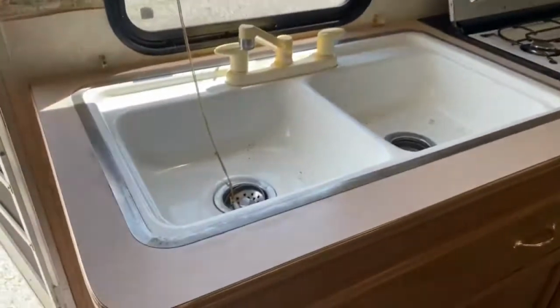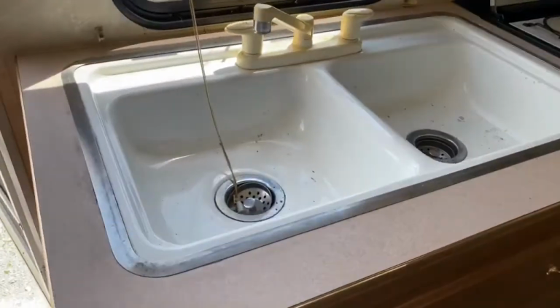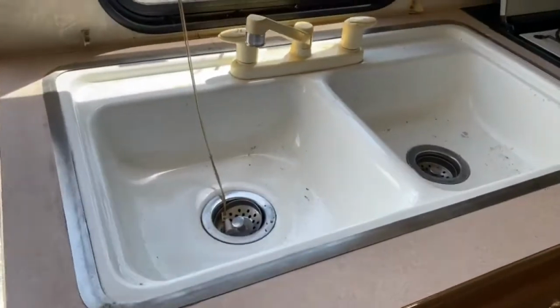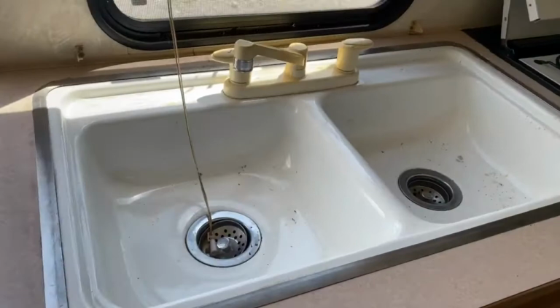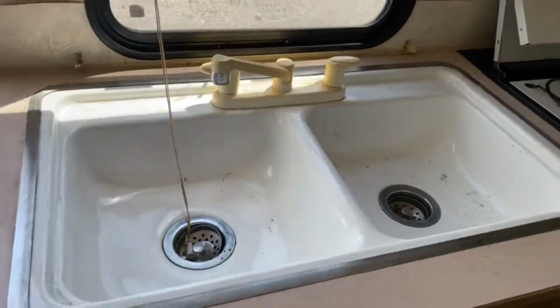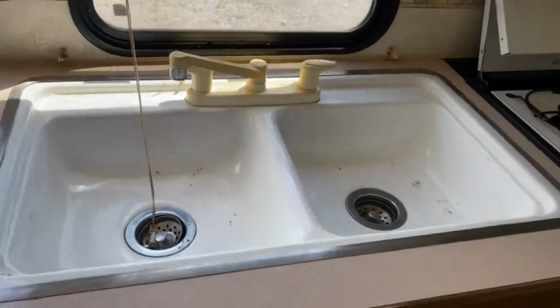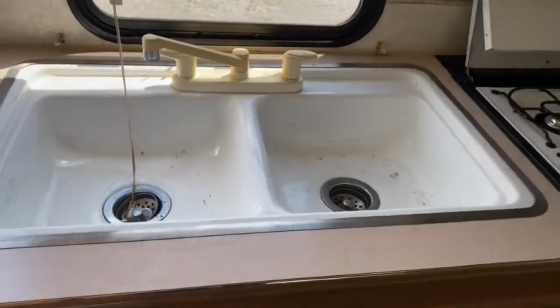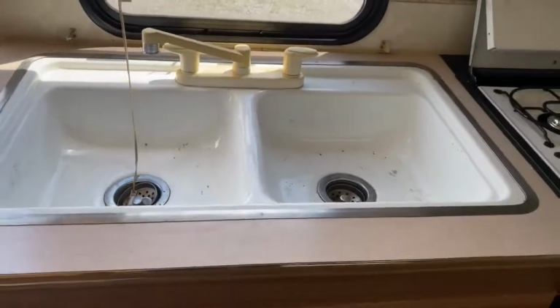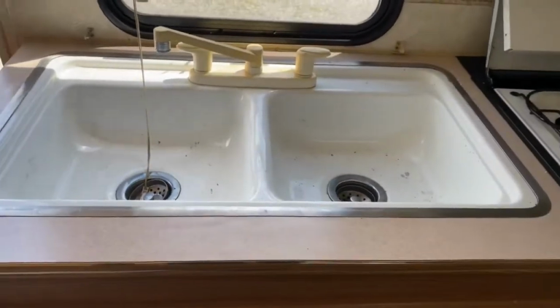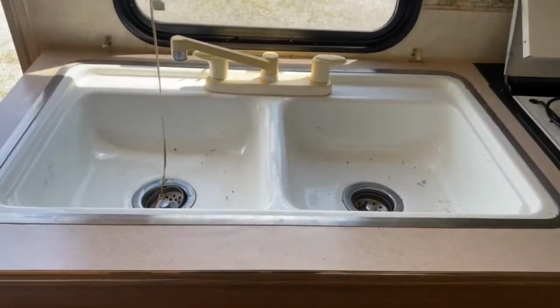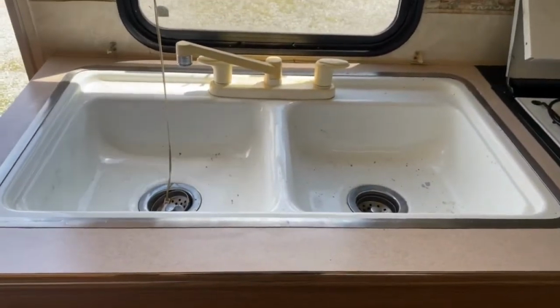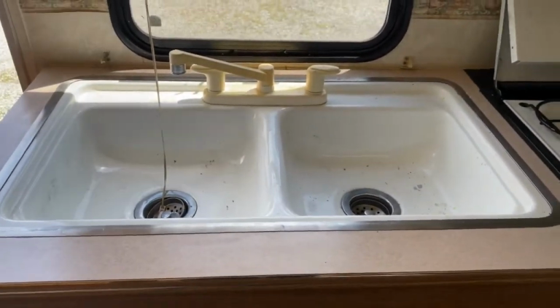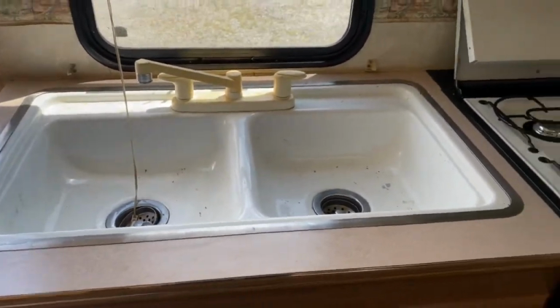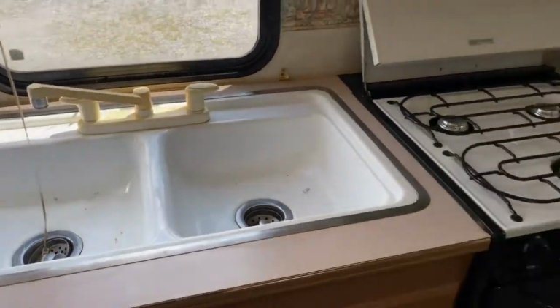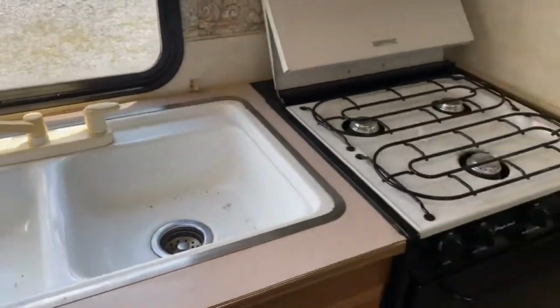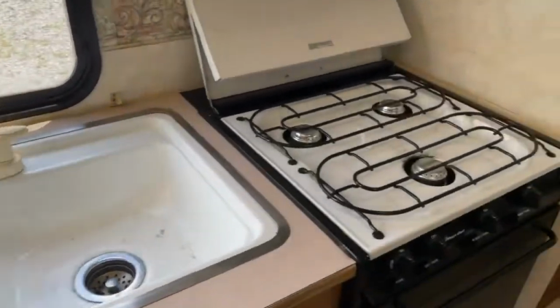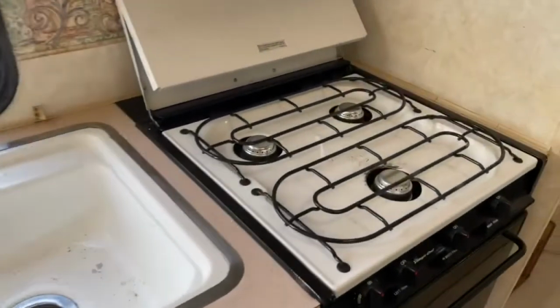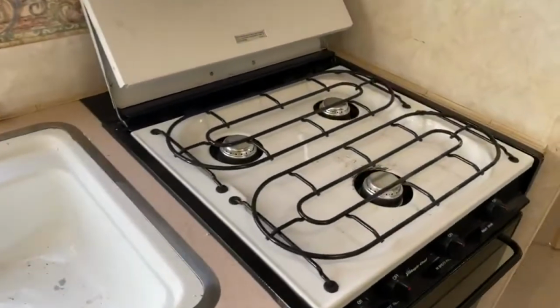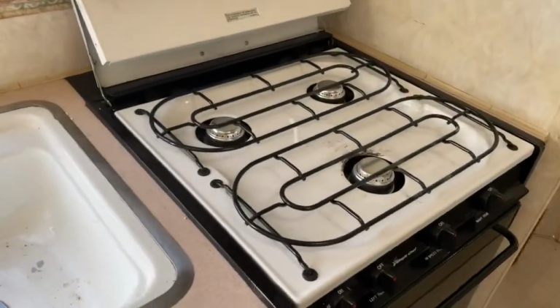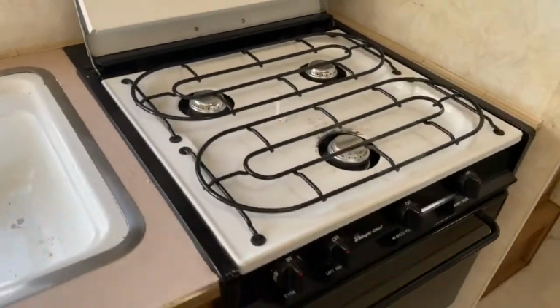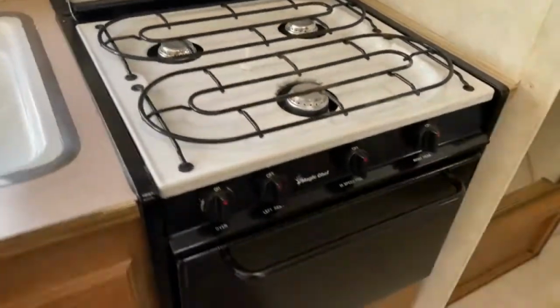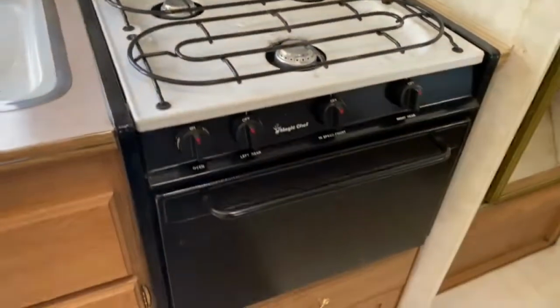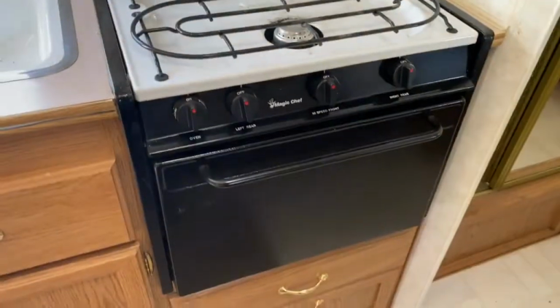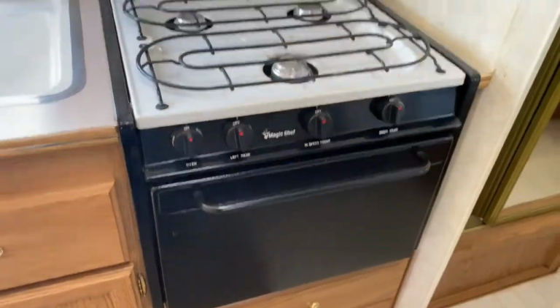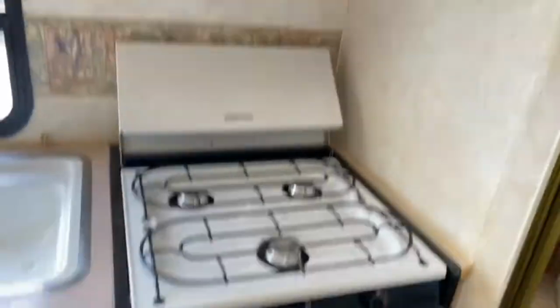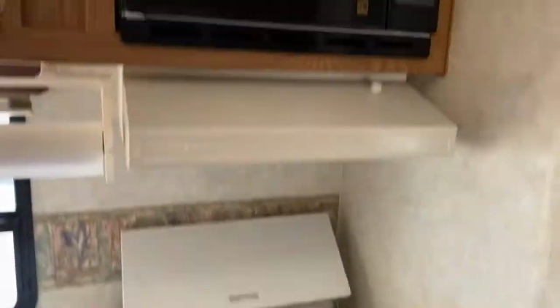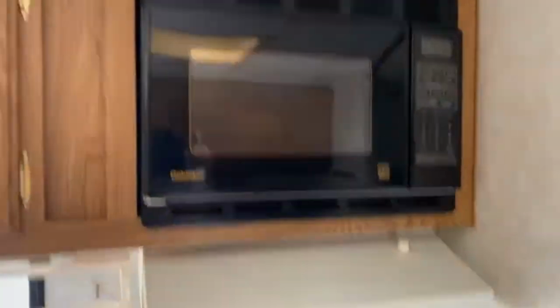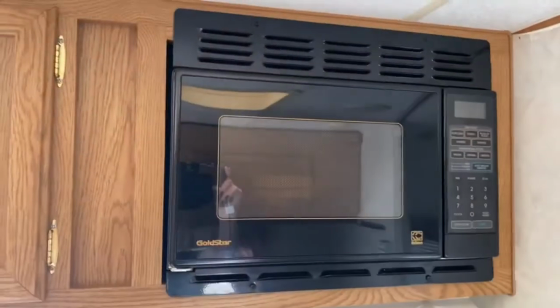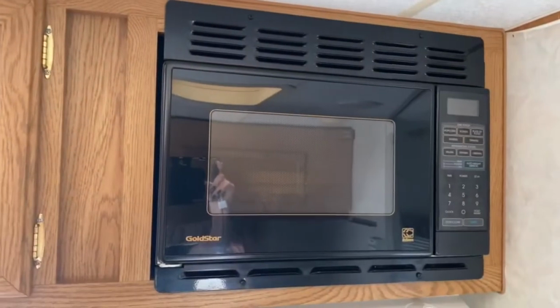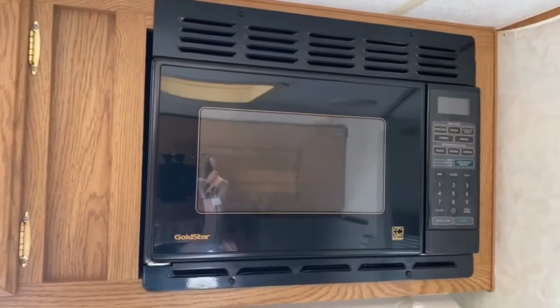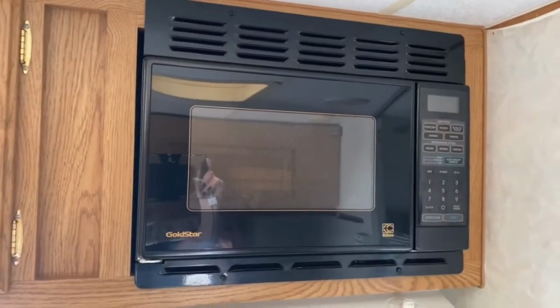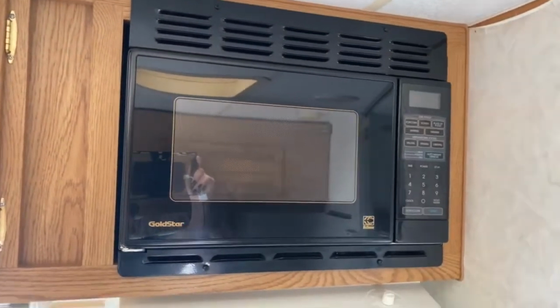A large, huge double basin sink, three burner stove top and oven, and a Gold Star microwave.